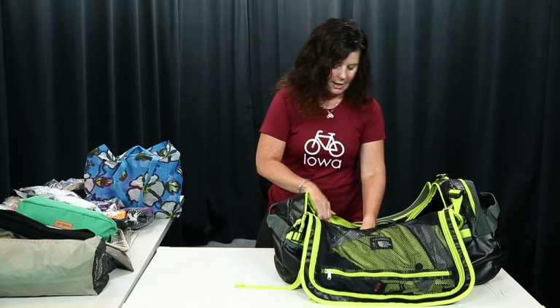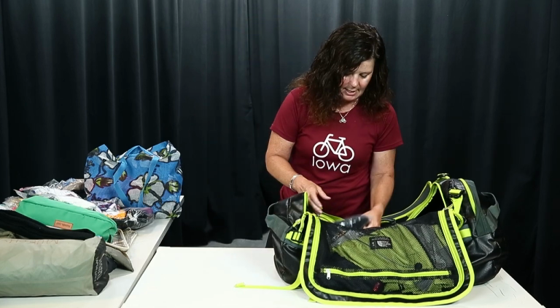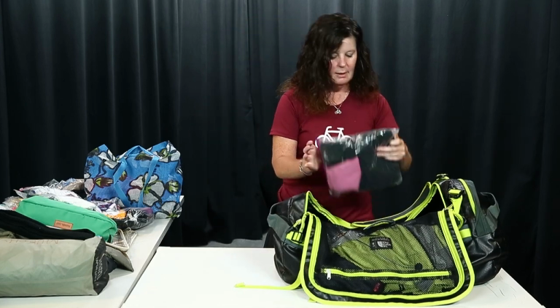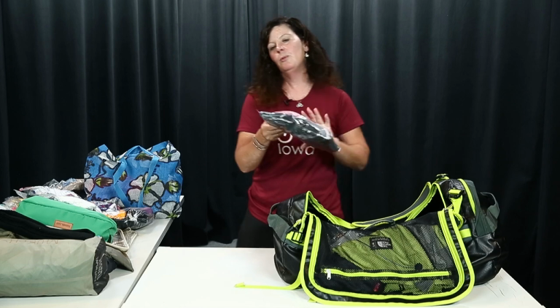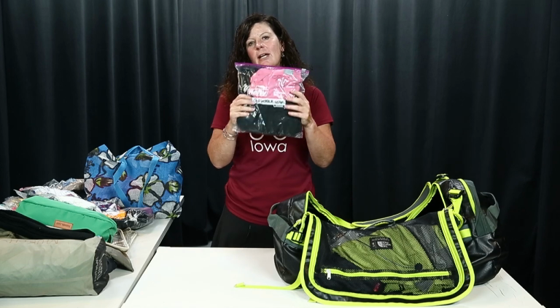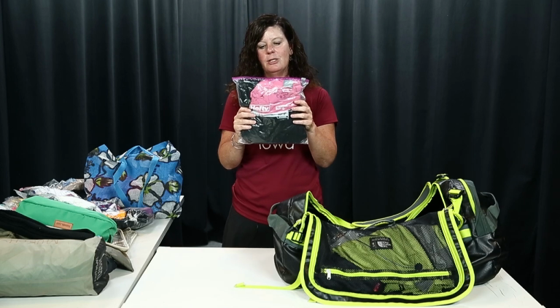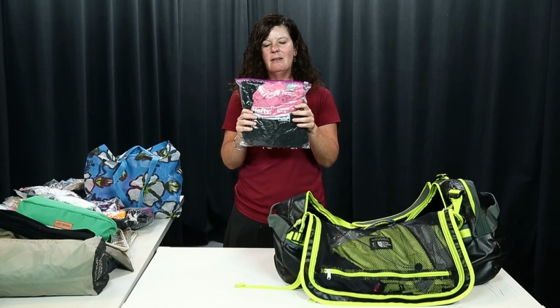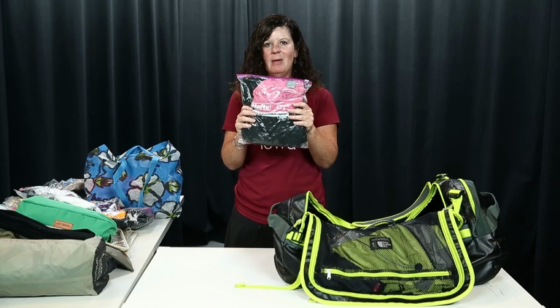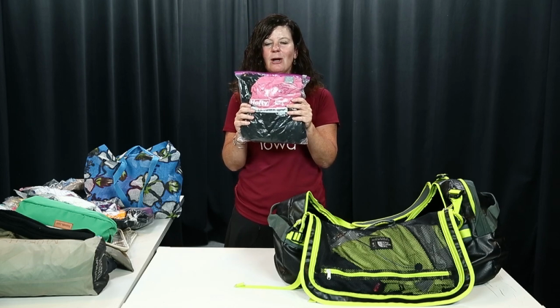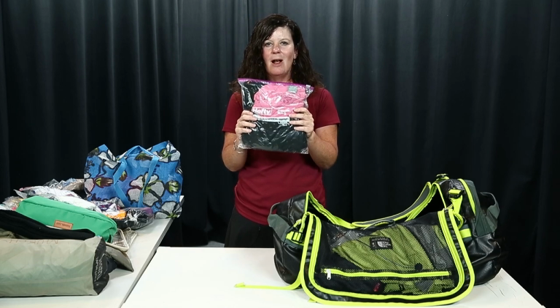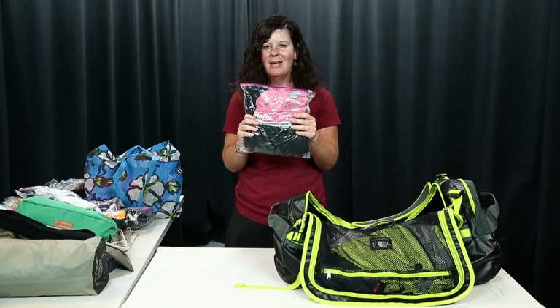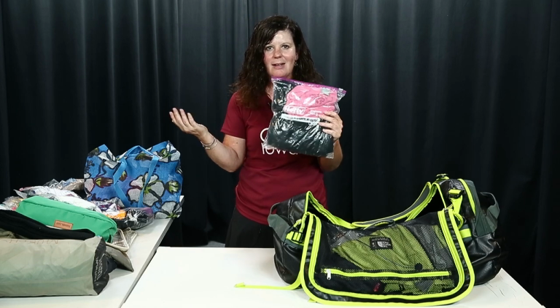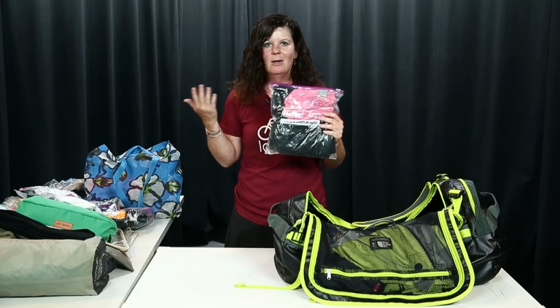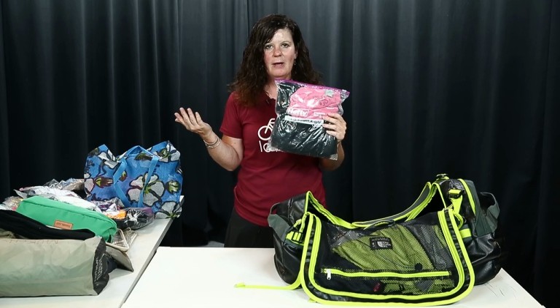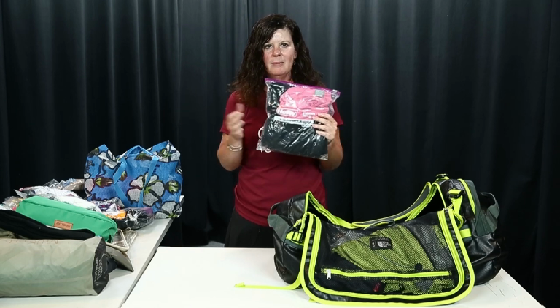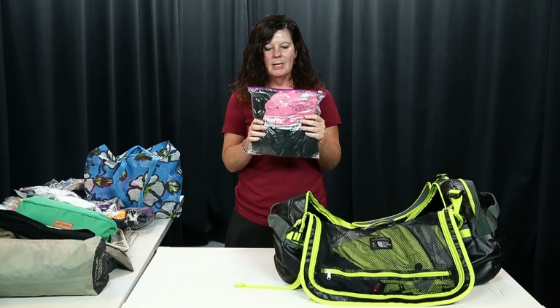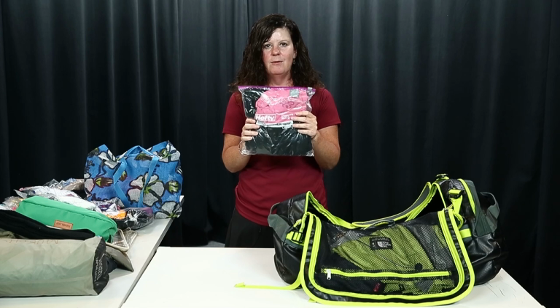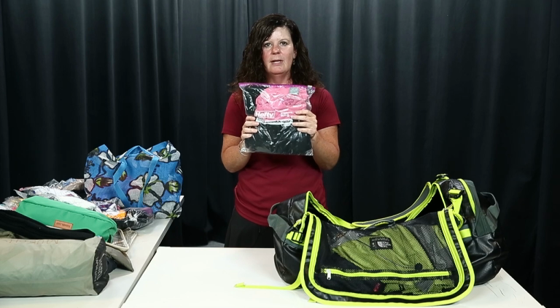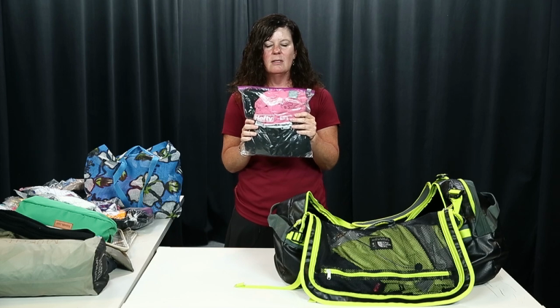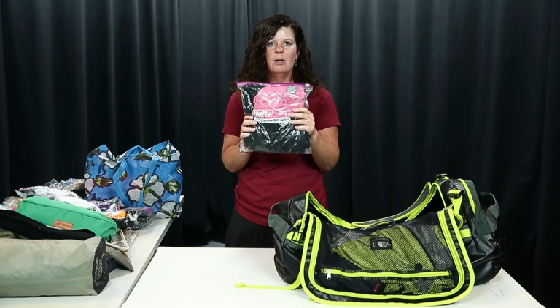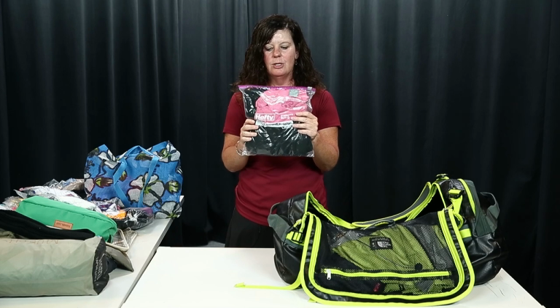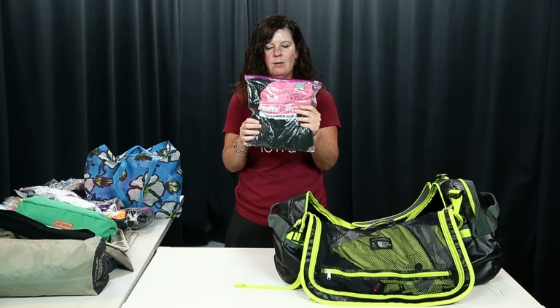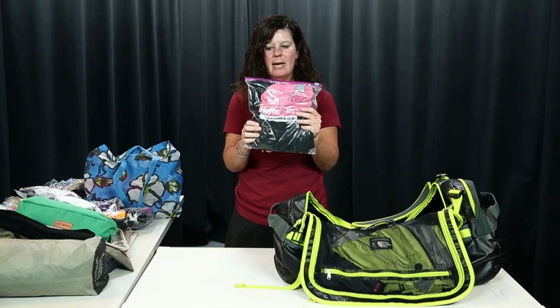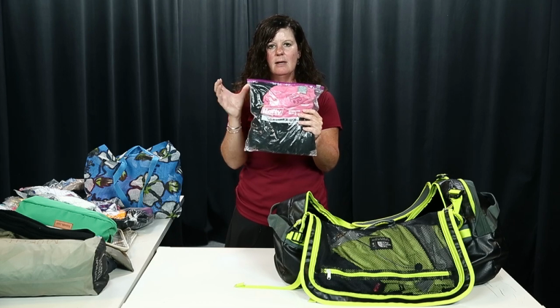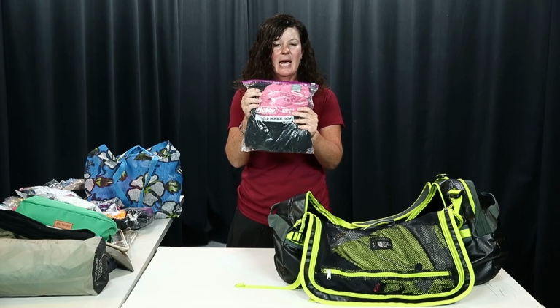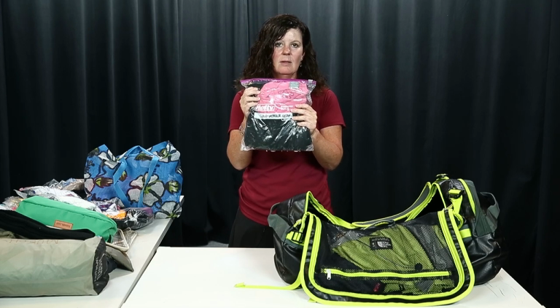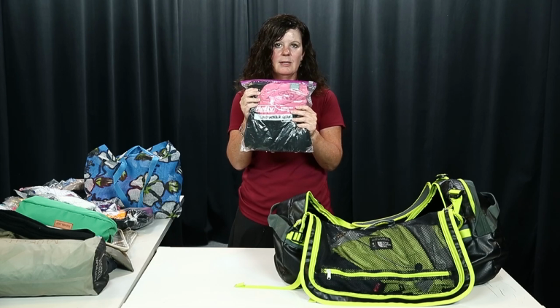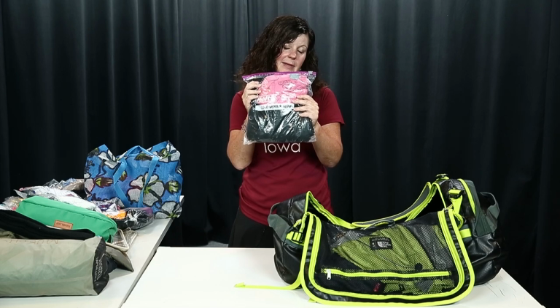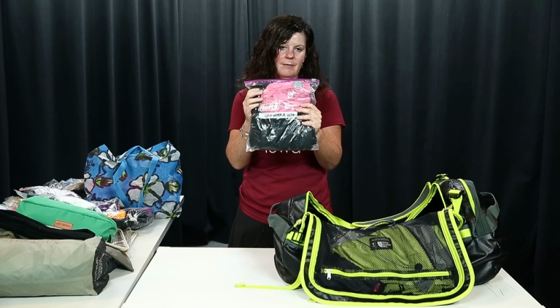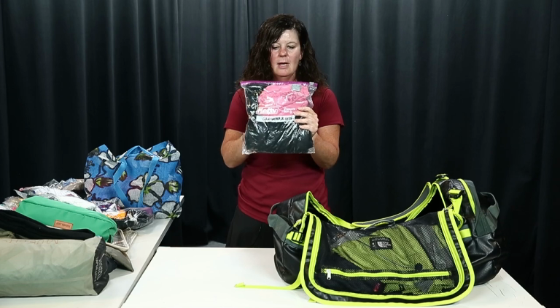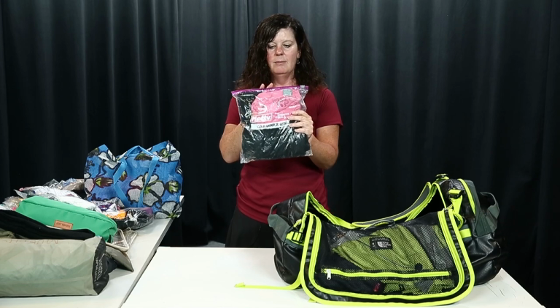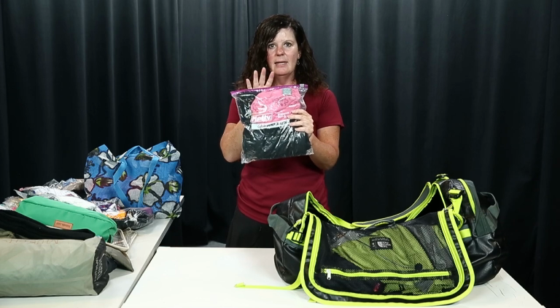Then there's a cold weather gear bag — it may be bigger or smaller depending on what the weather is going to be like. You just never know when you'll need a long-sleeve shirt, a sweatshirt, pants, or warmer socks. It's a 'you might need it, you might not' bag.